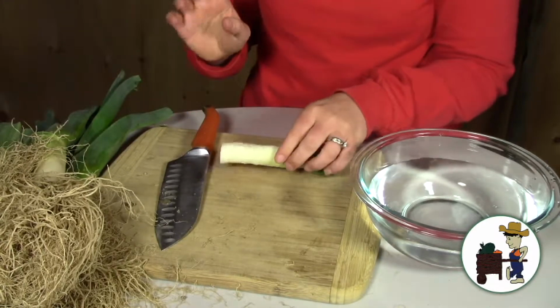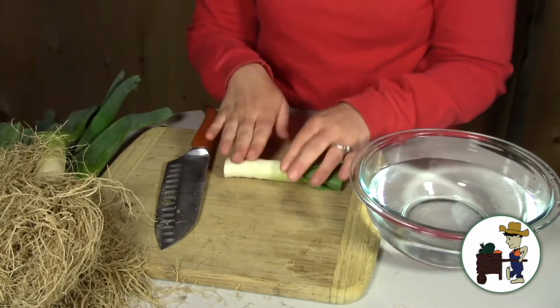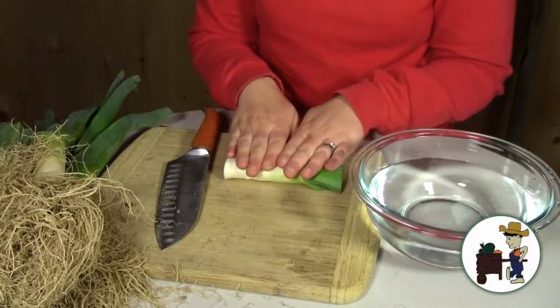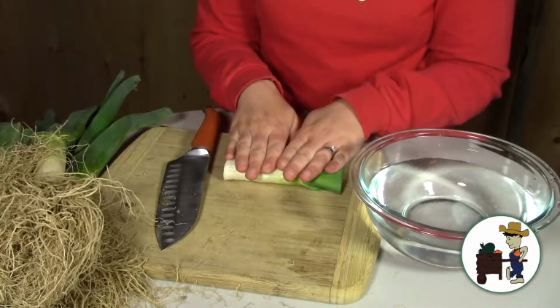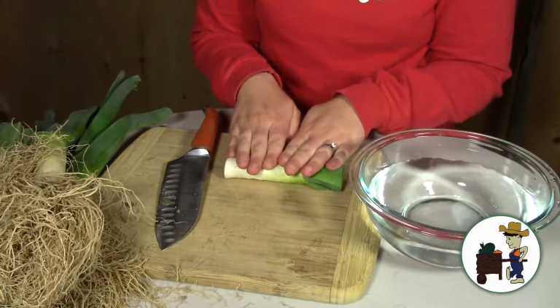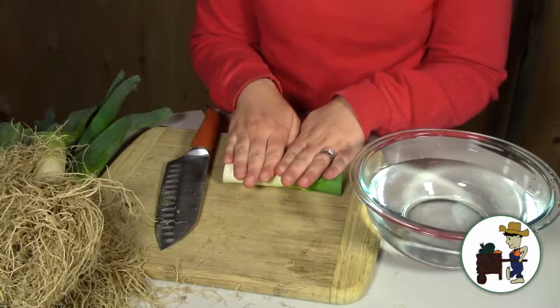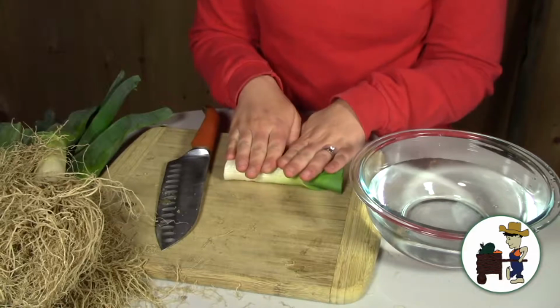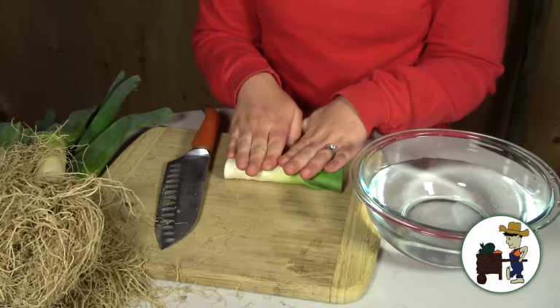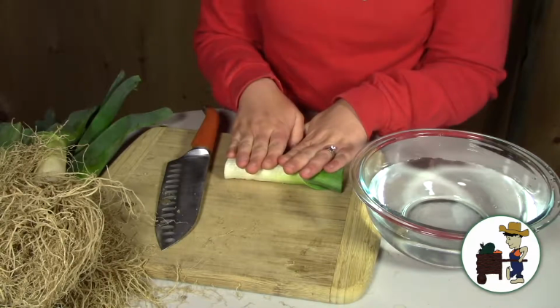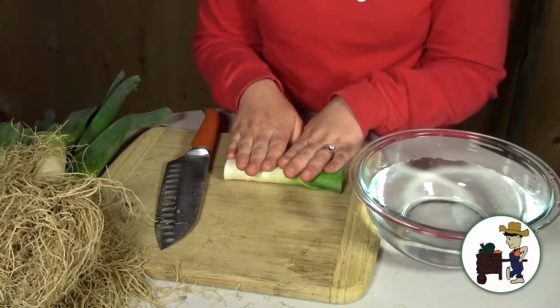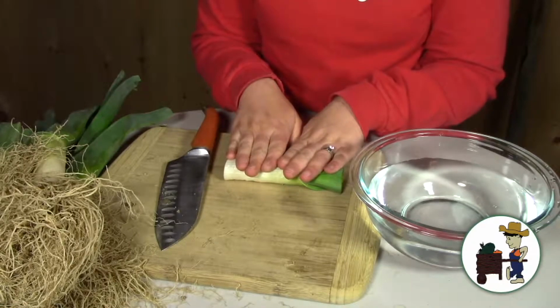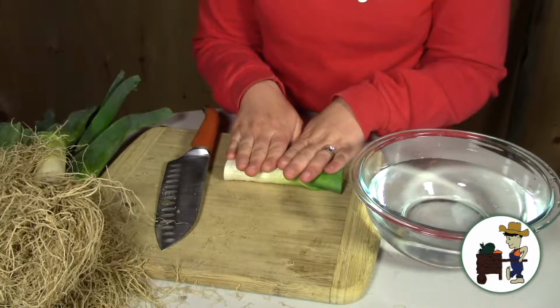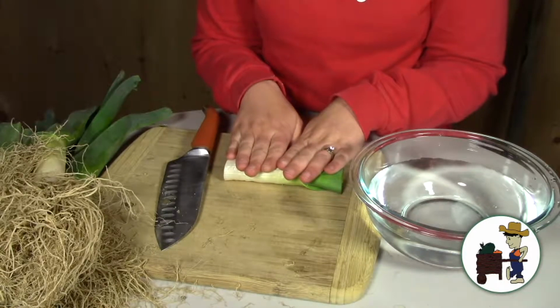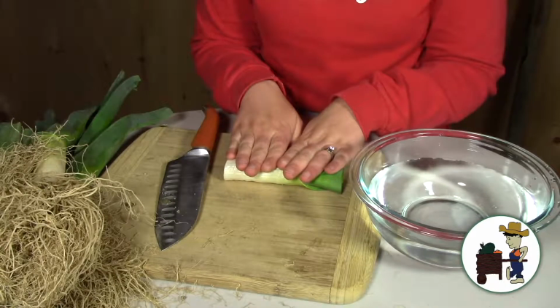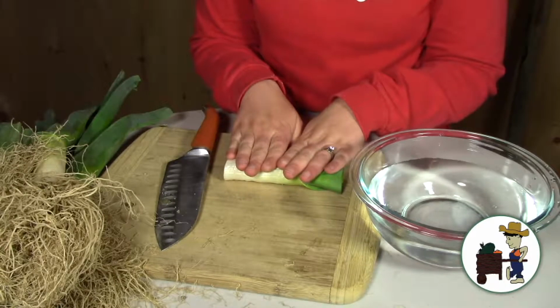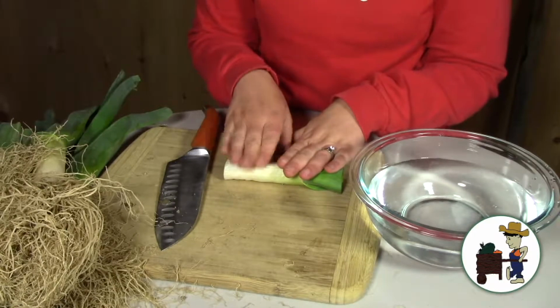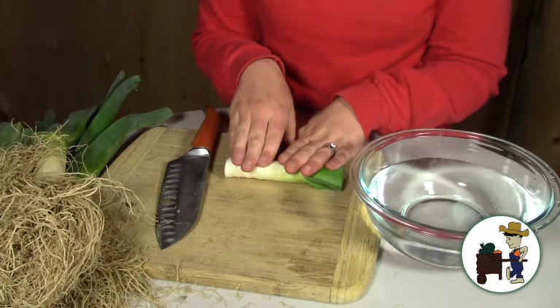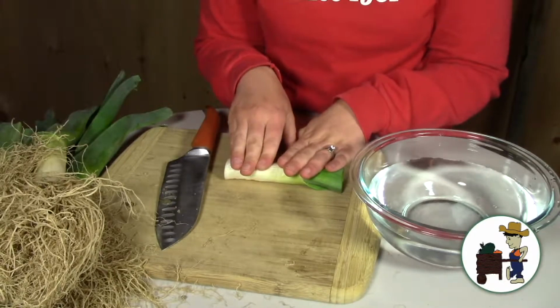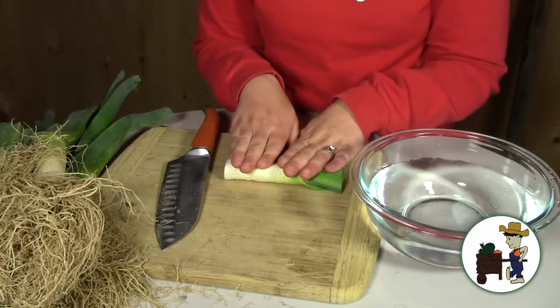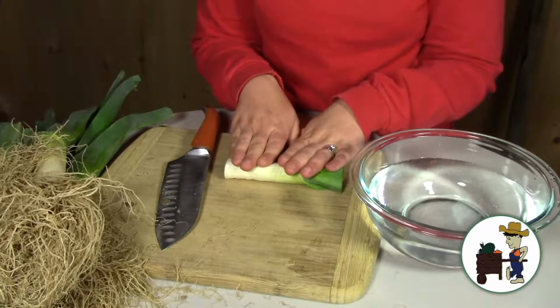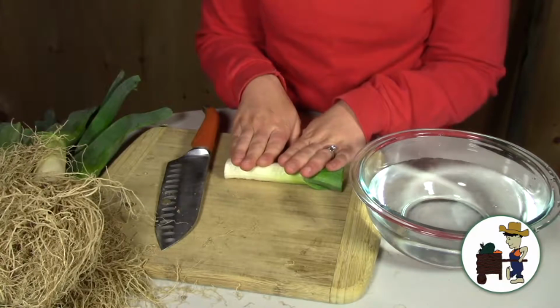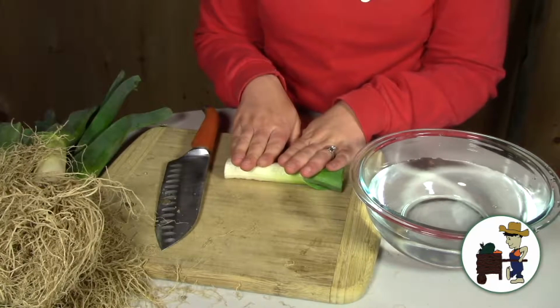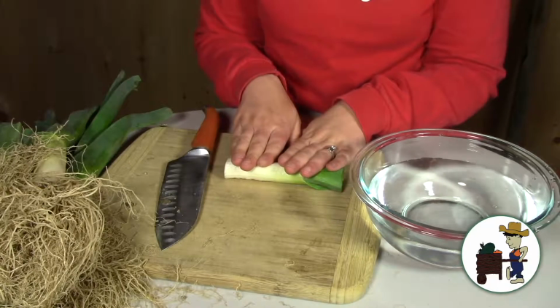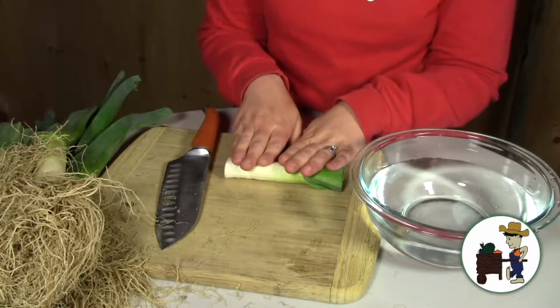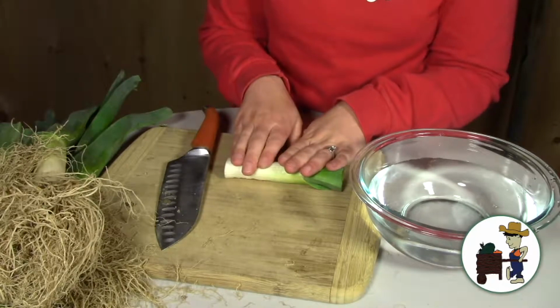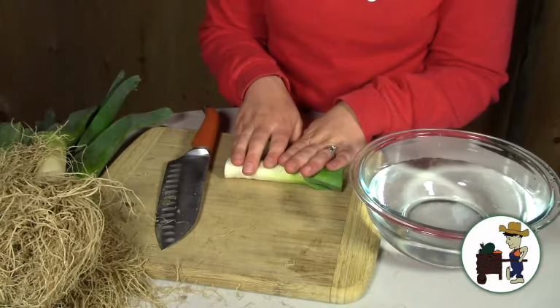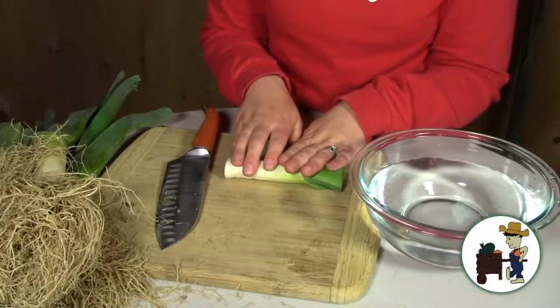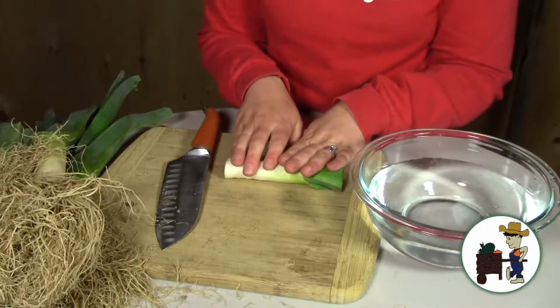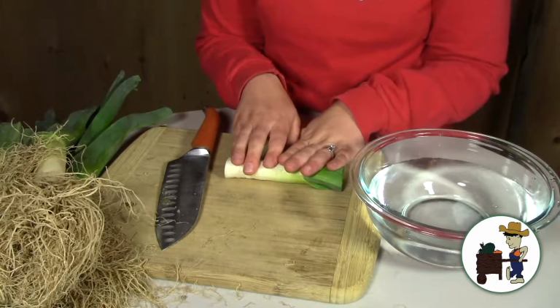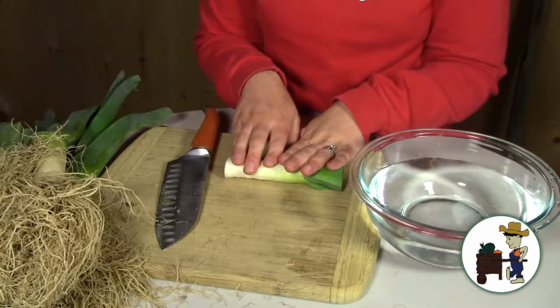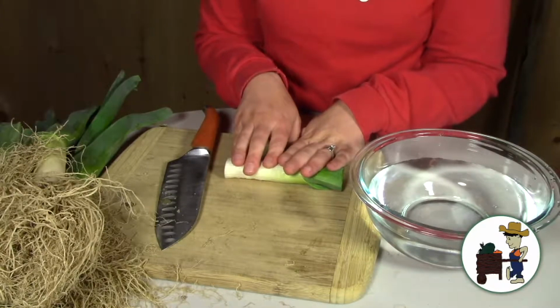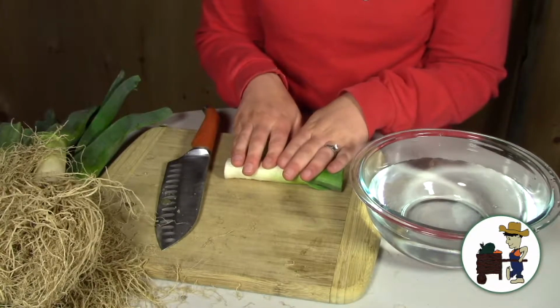For any of you who maybe haven't eaten leeks before, it's a very mild onion flavor. I love them sautéed with butter, salt and pepper, a little bit of nutmeg or garlic salt. I also love potato leek soup.